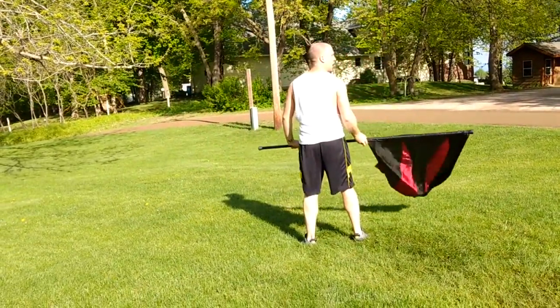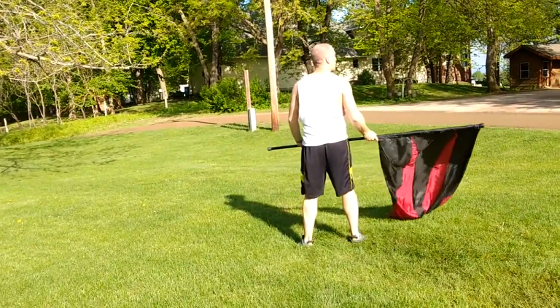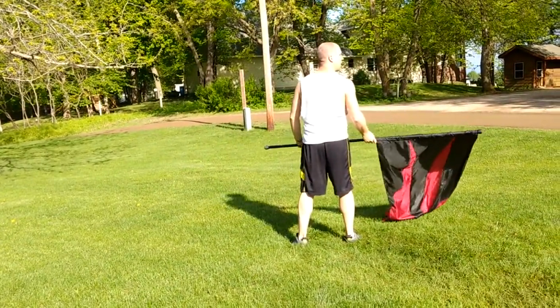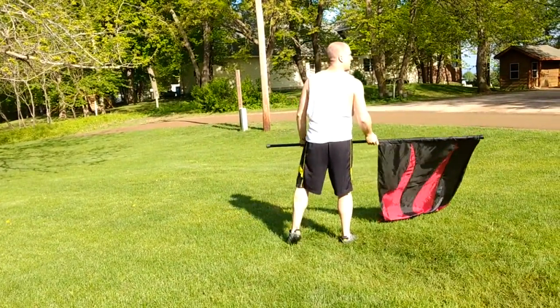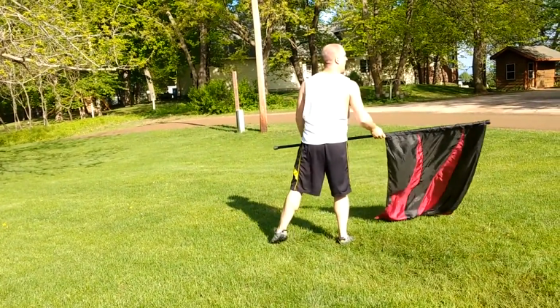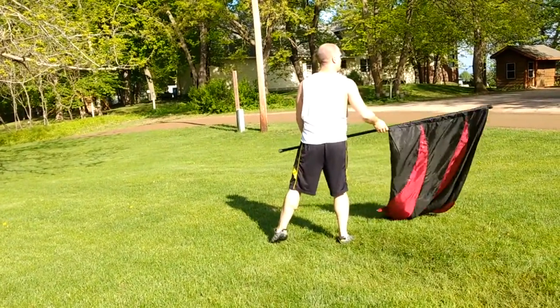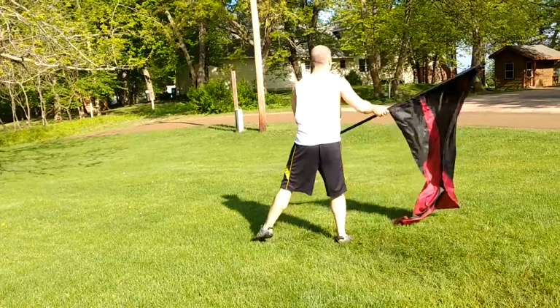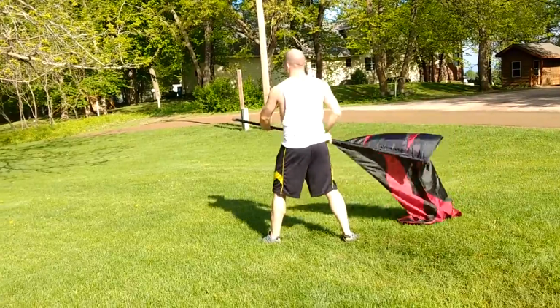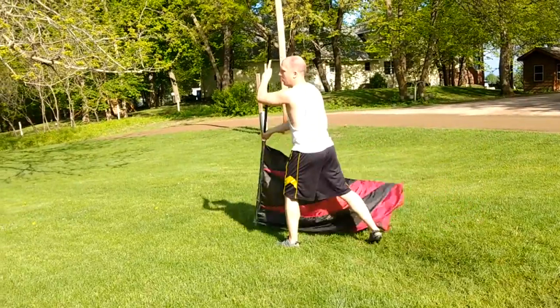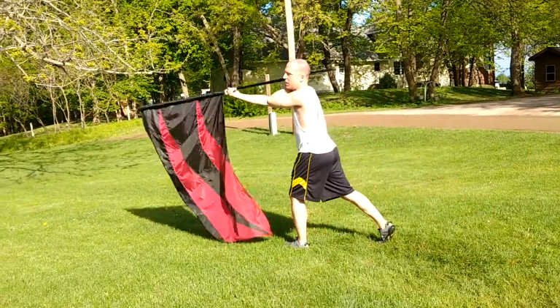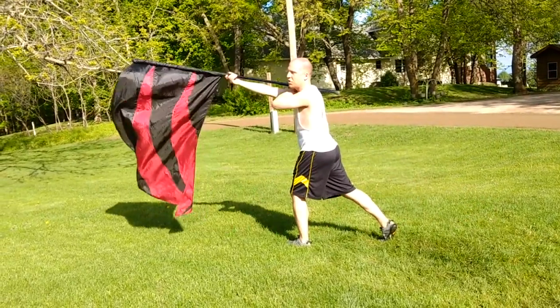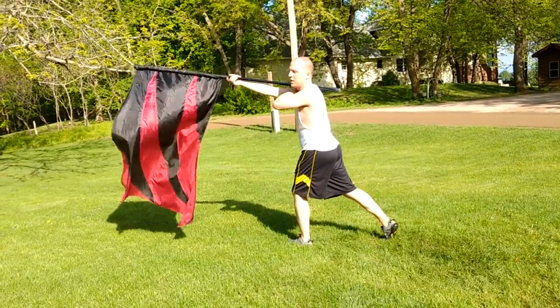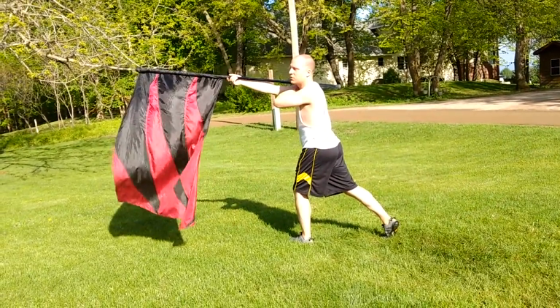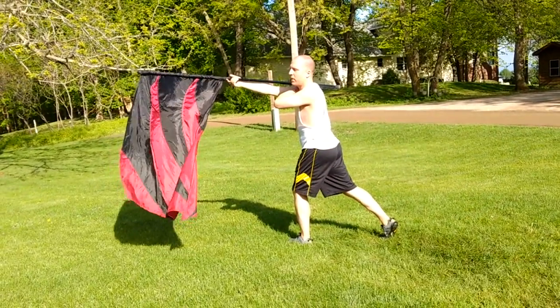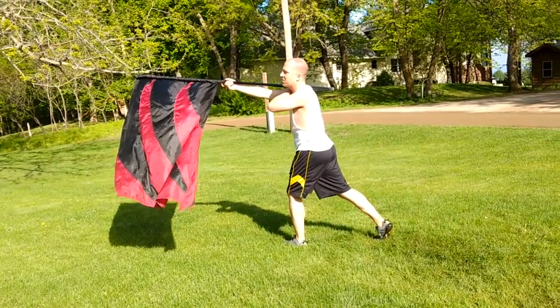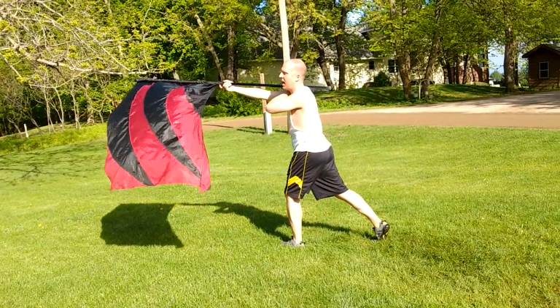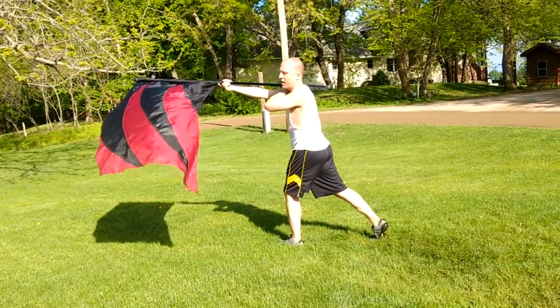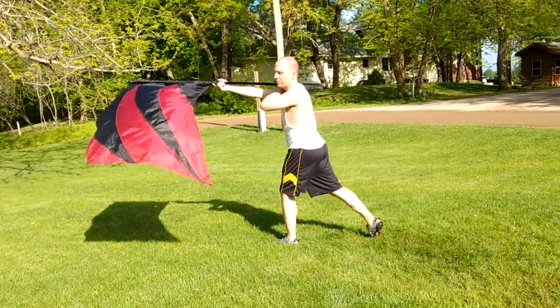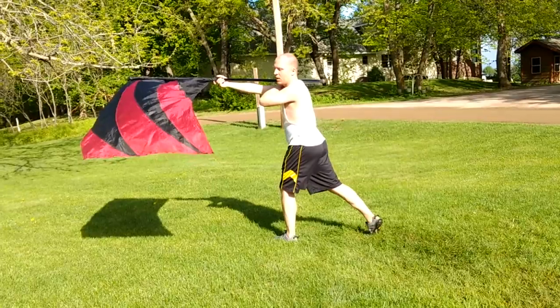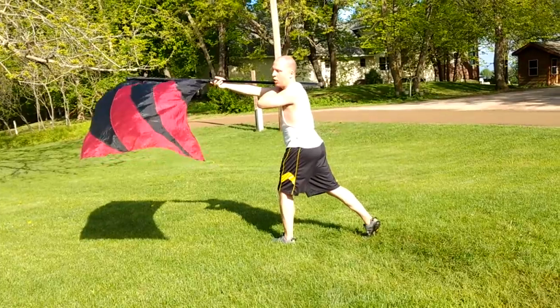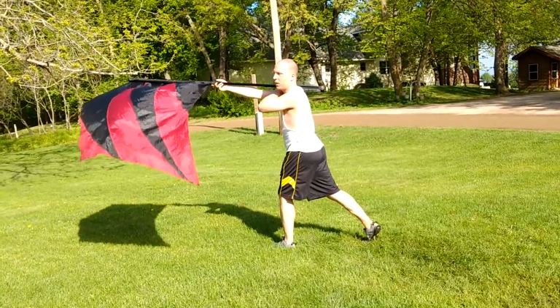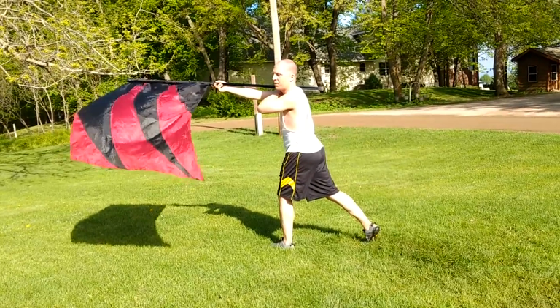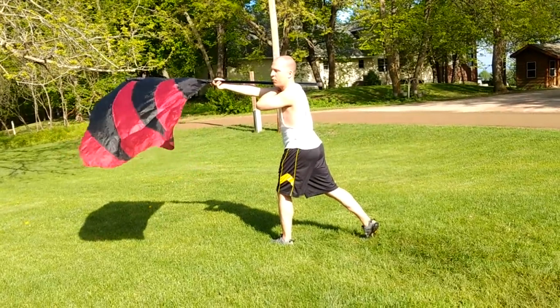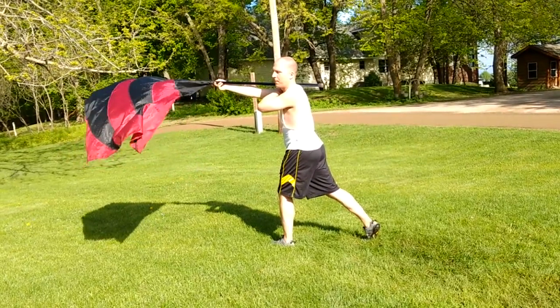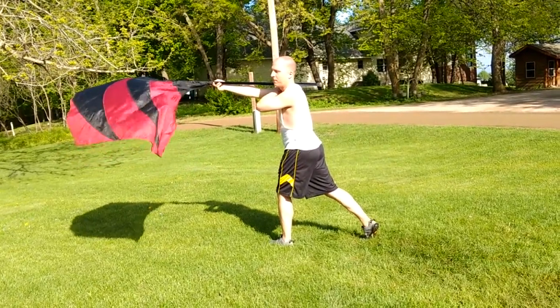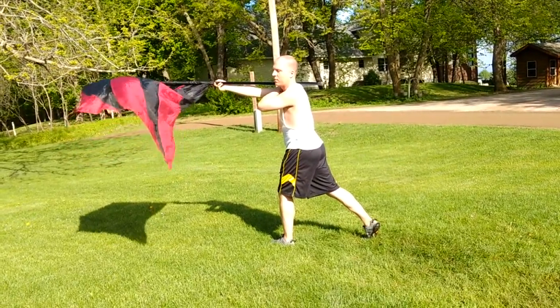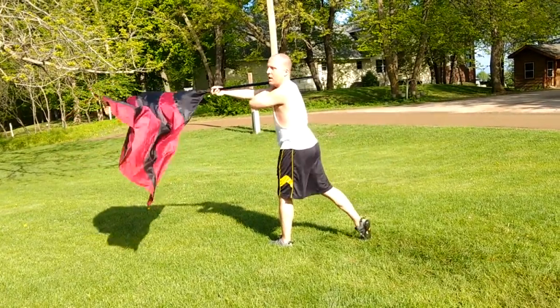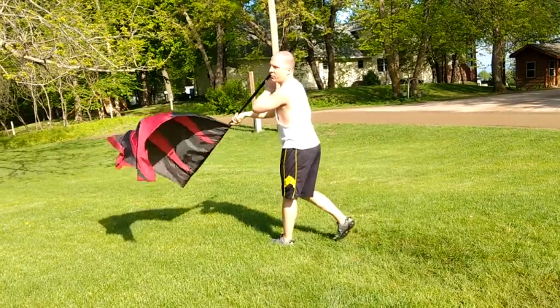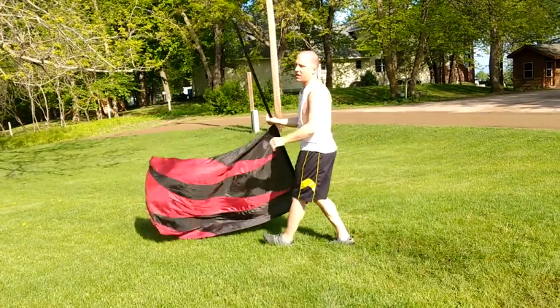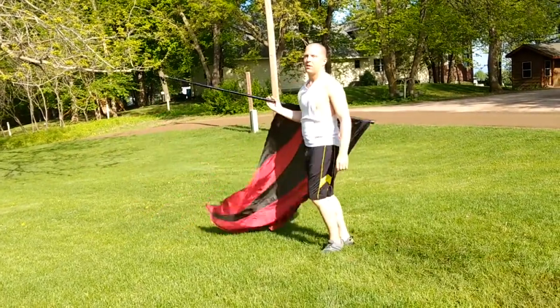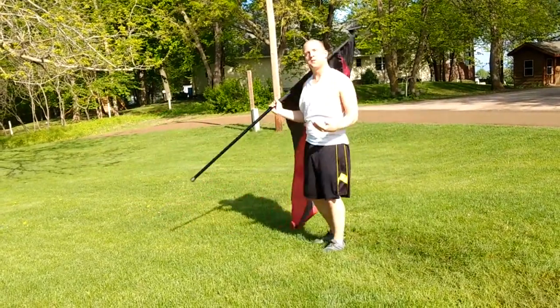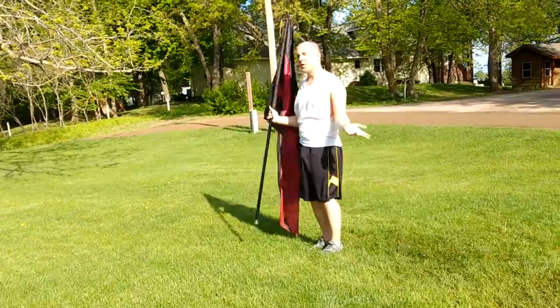And from here you pause and just swing — 21, 22 — sort of like our basic, but not quite. Hold 23, 24. And then from here you just go to your partner.